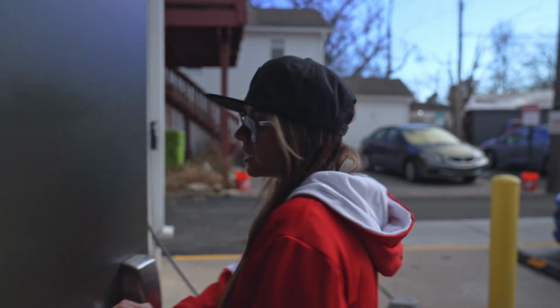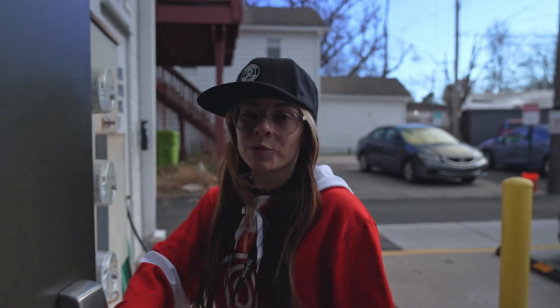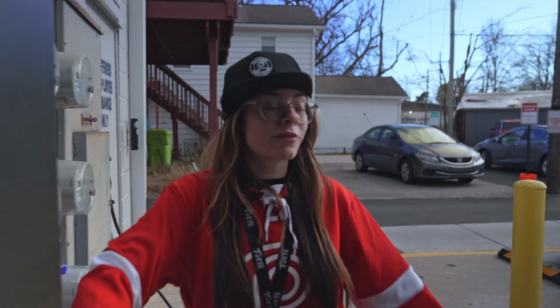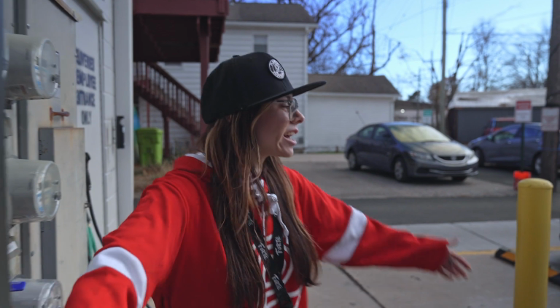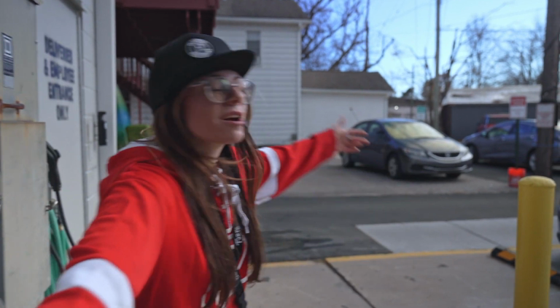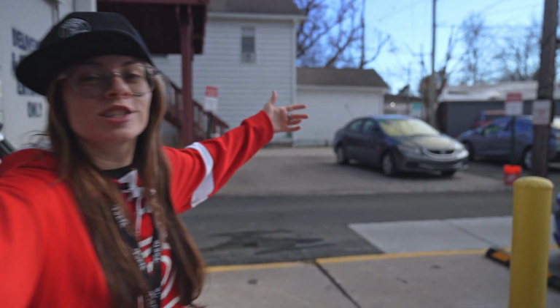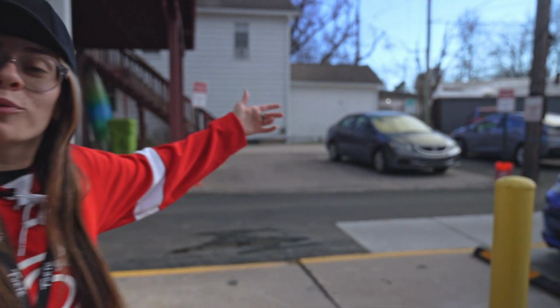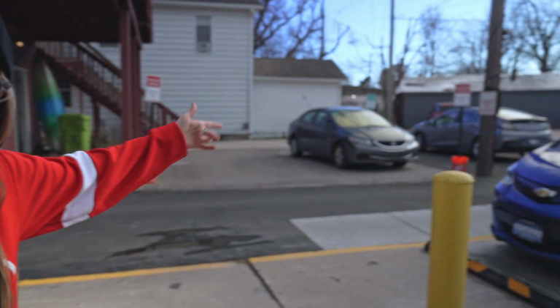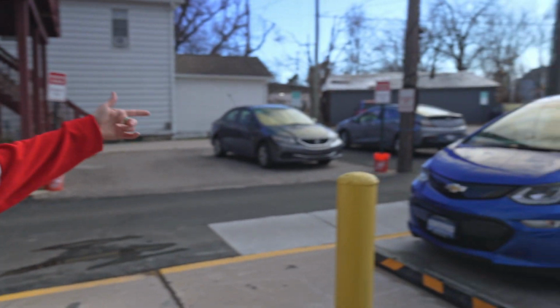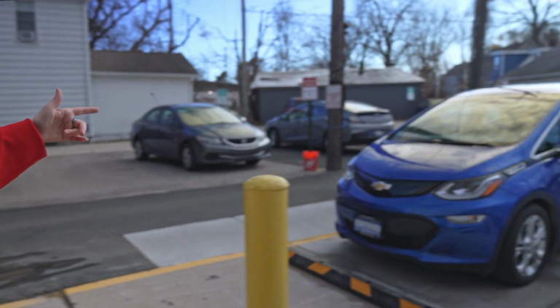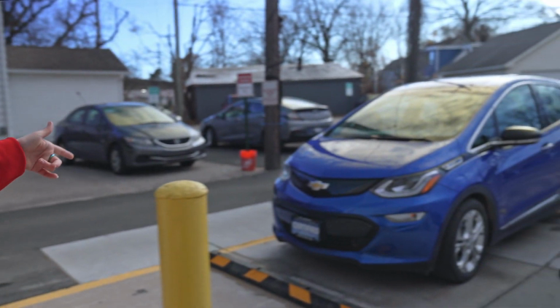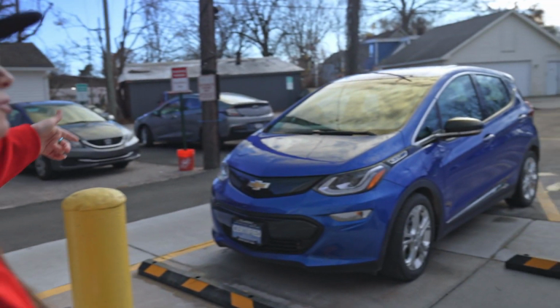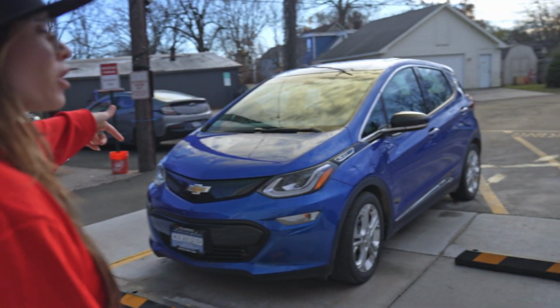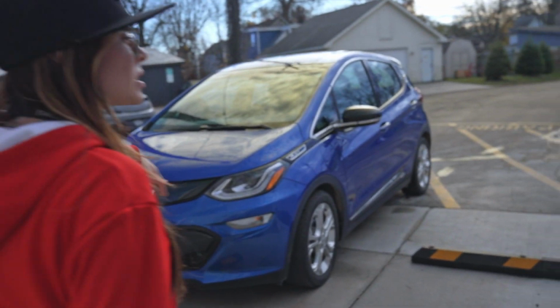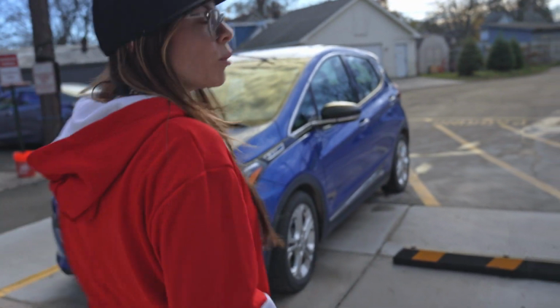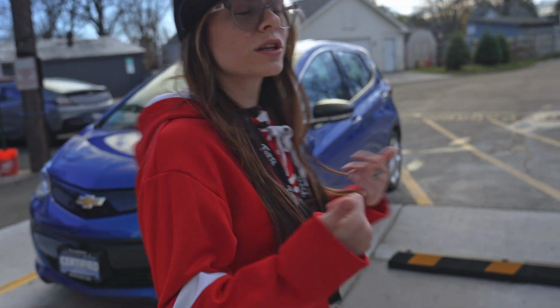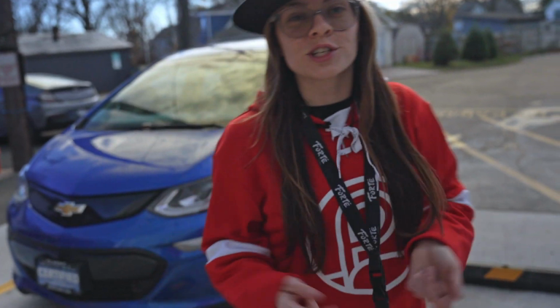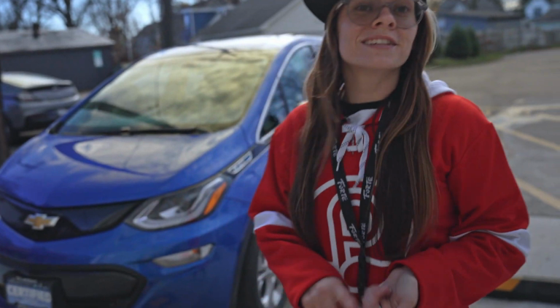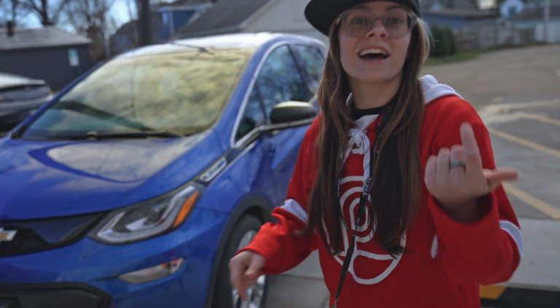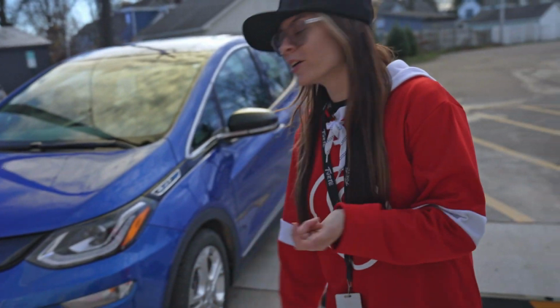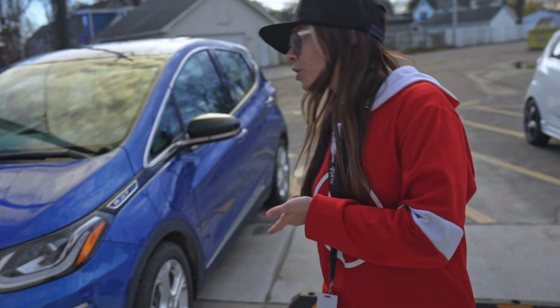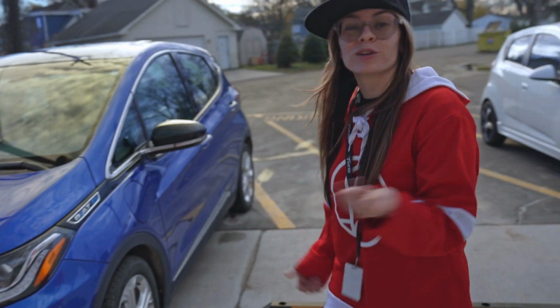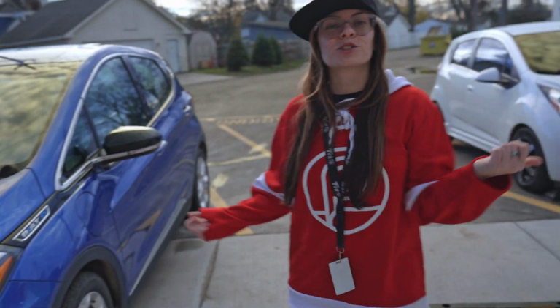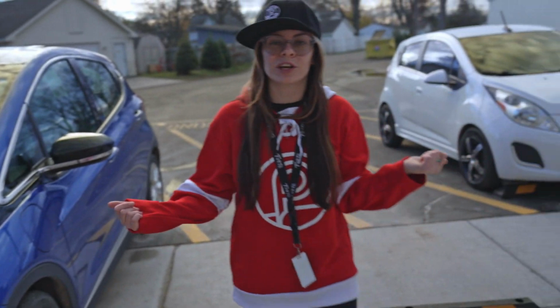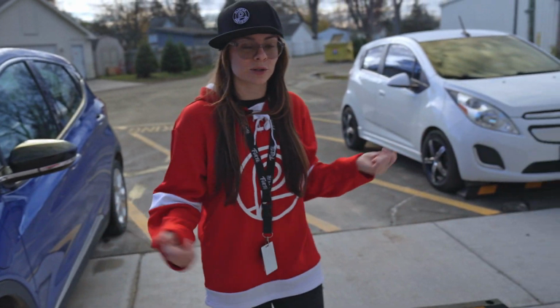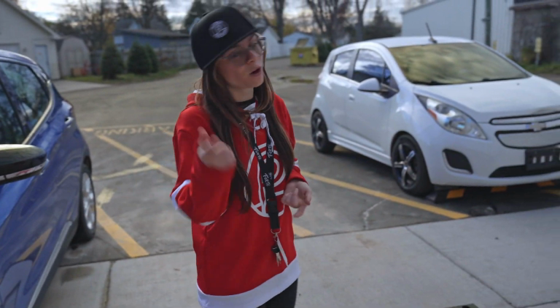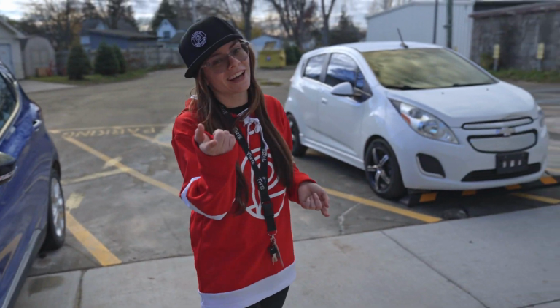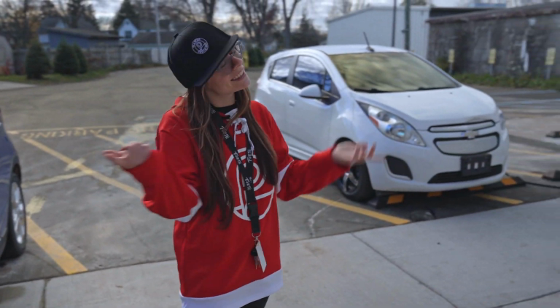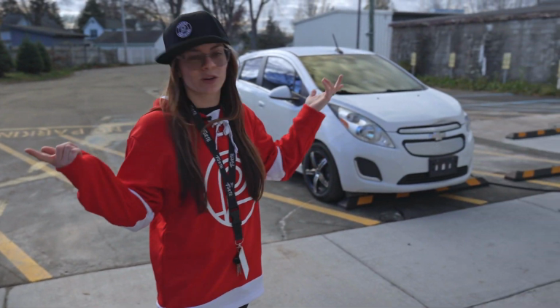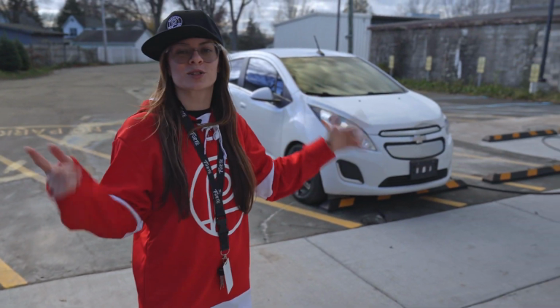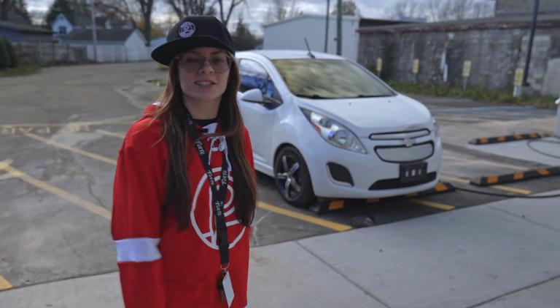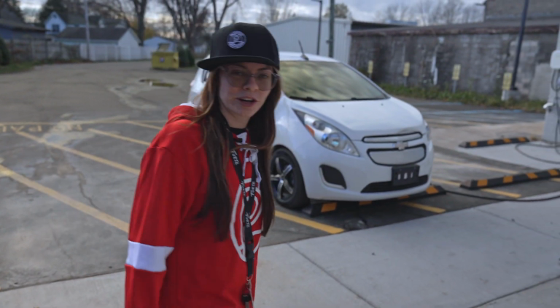And we can't forget about our sick whips. If you're gonna order delivery from us, we'll deliver it to you in style in one of our electric vehicles. Don't forget, it'll also be discreet.